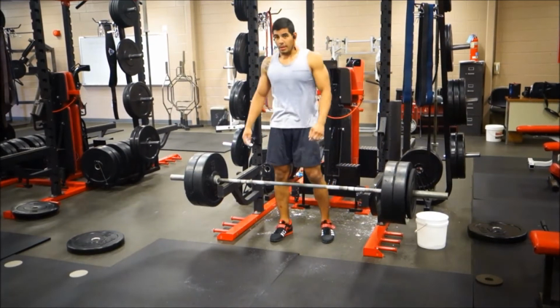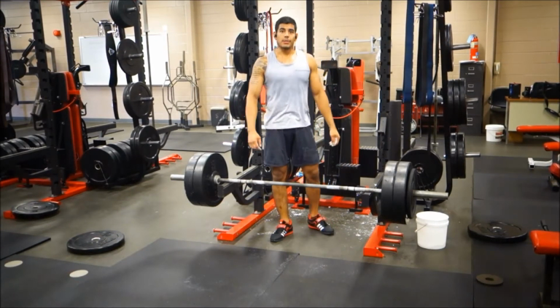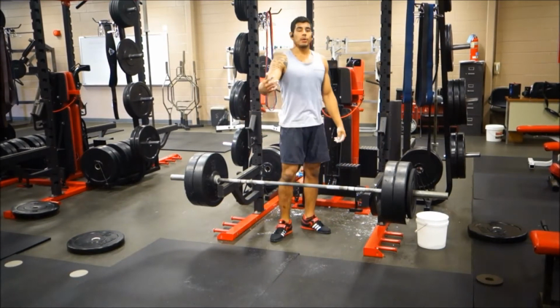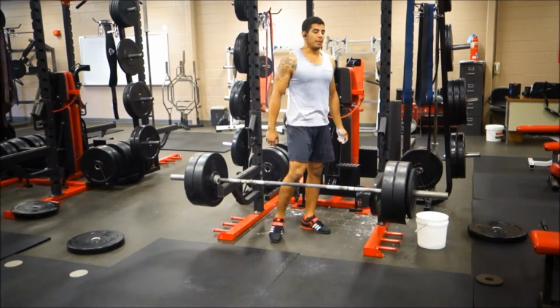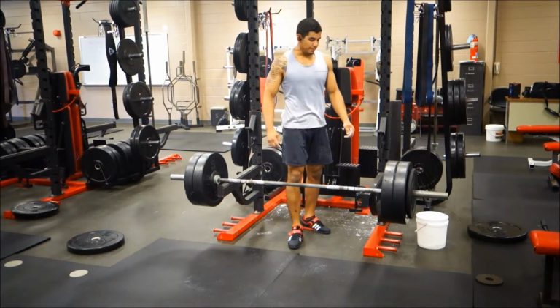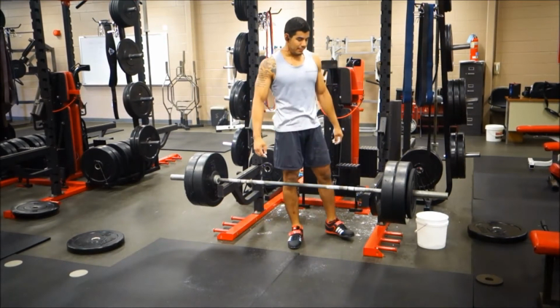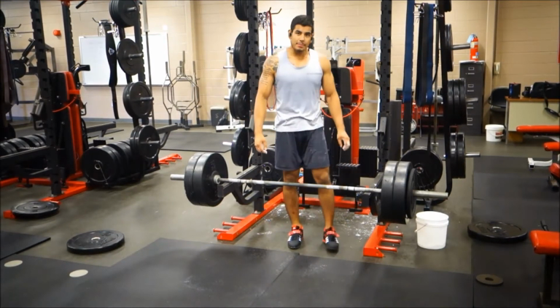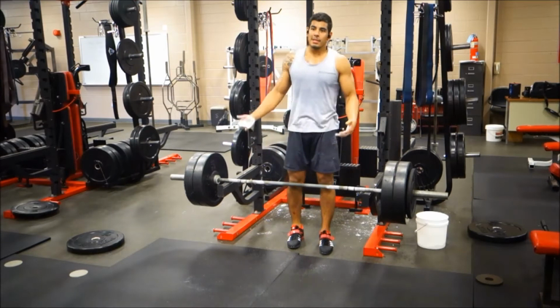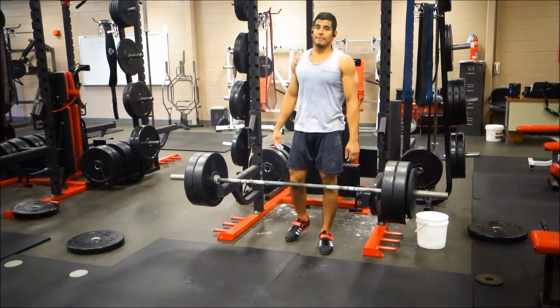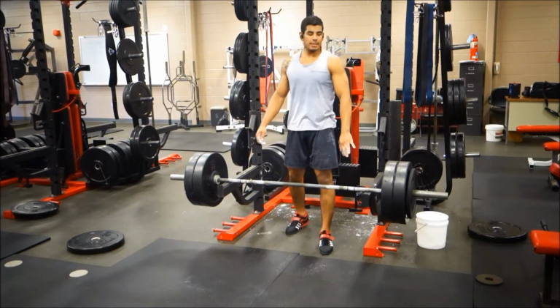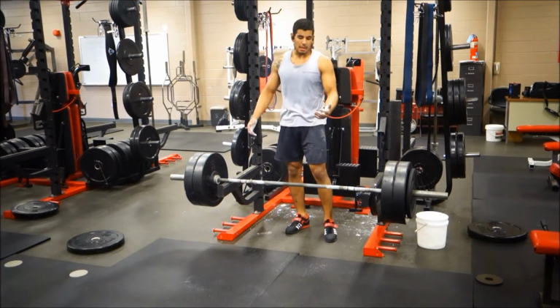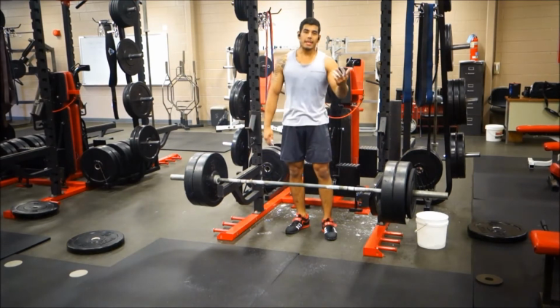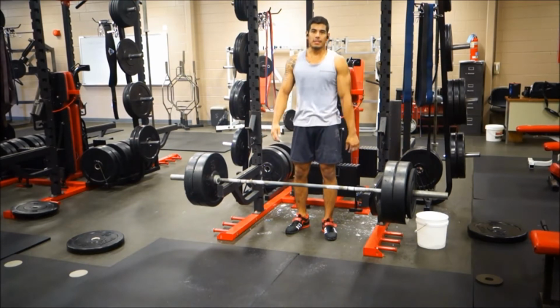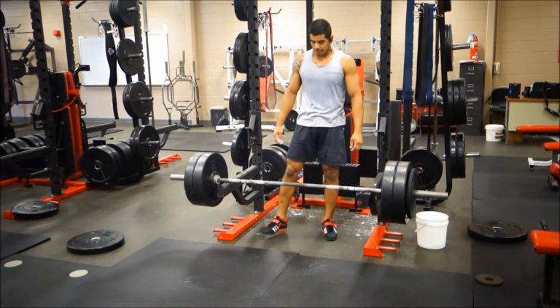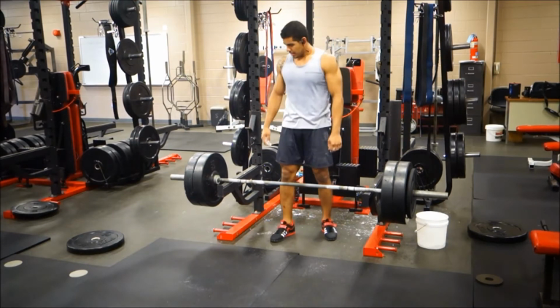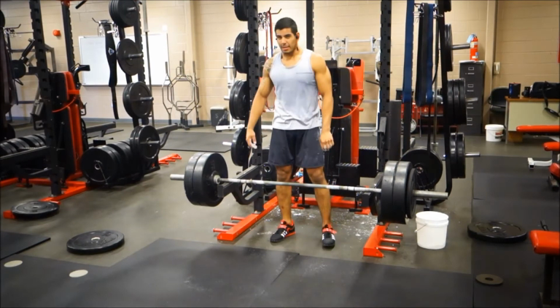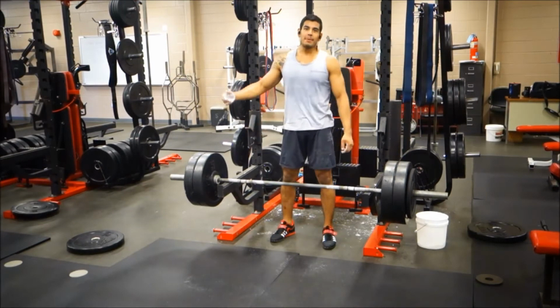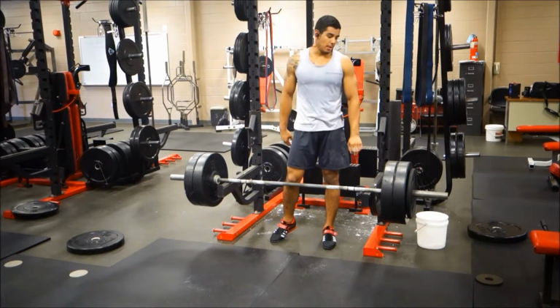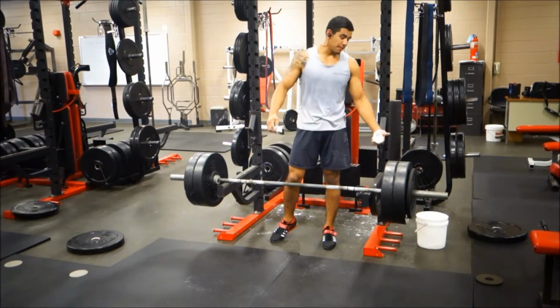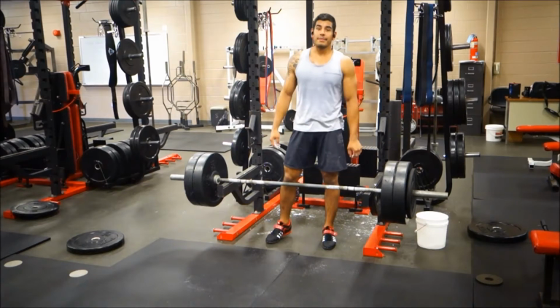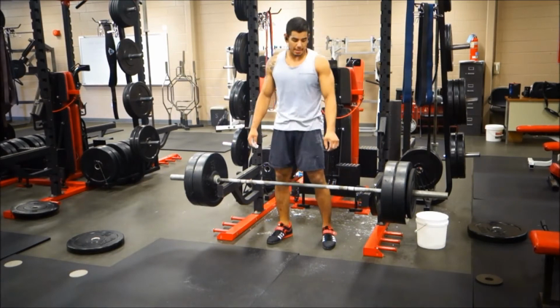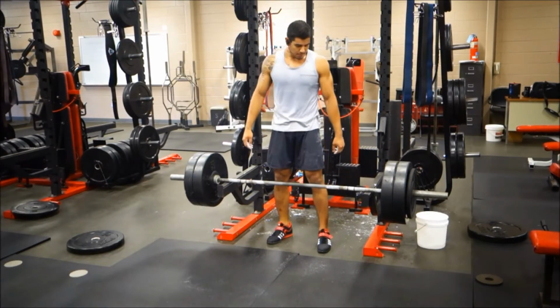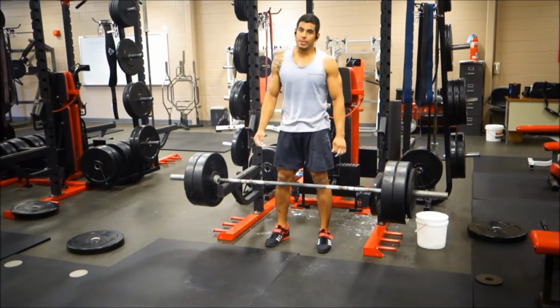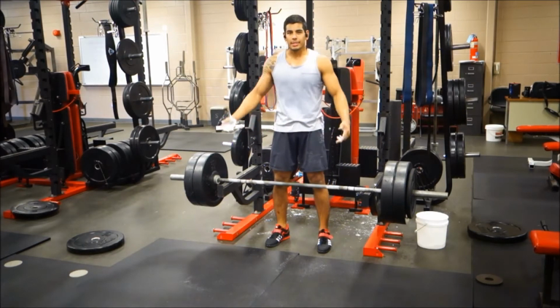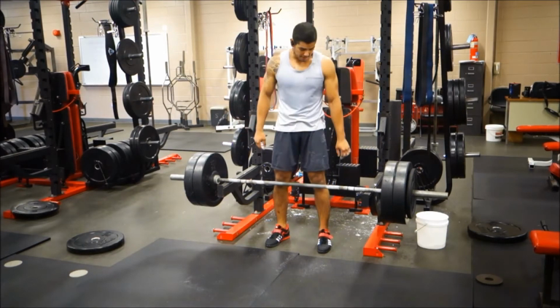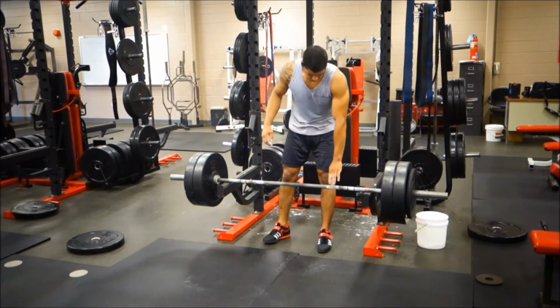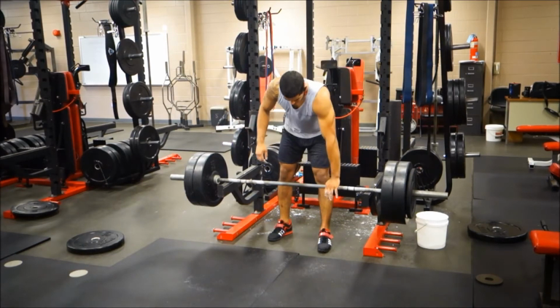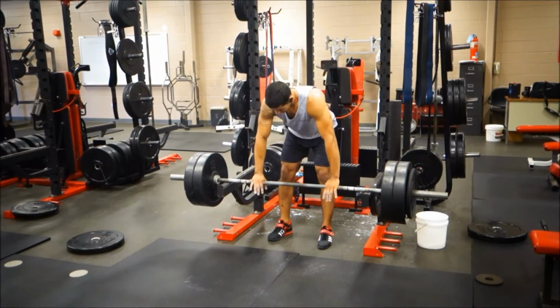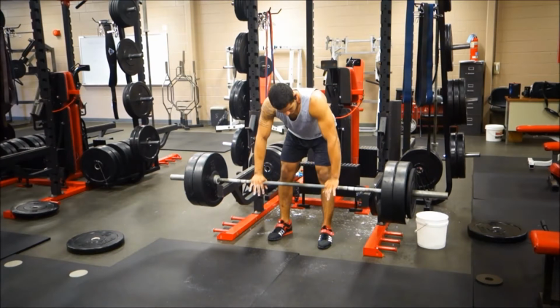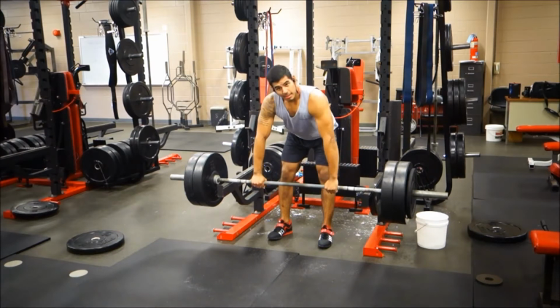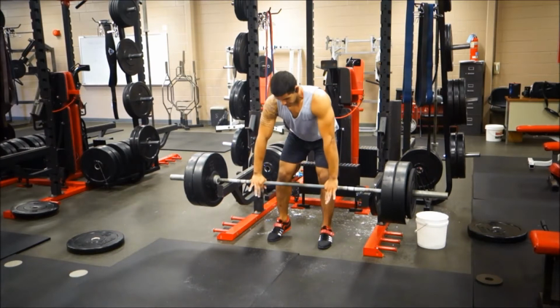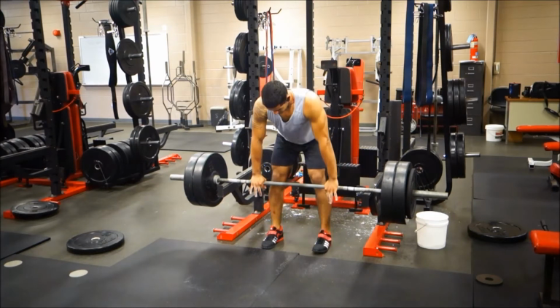Alright guys, I tried going for a PR at 245 last time and I failed. I'm still gonna count it as a set though. Got a little ambitious, so going for 235 this time, which would actually still be a PR. If I get this, it's still gonna be a good day.